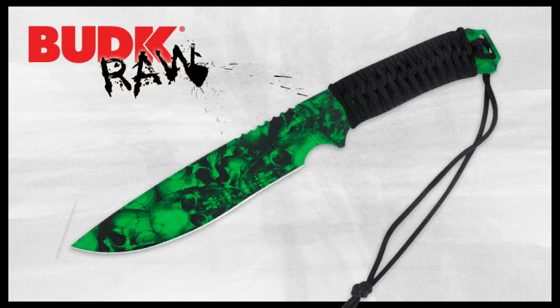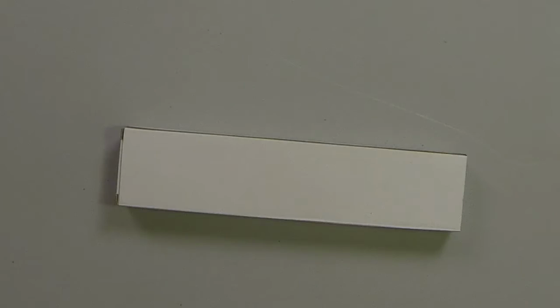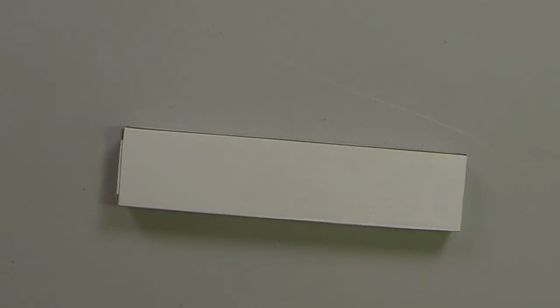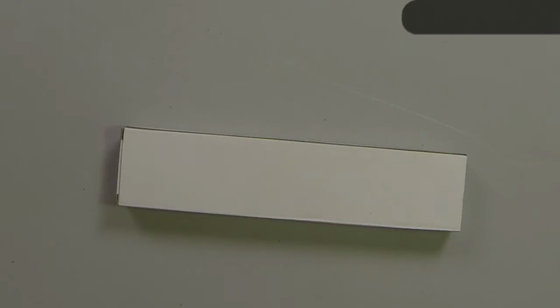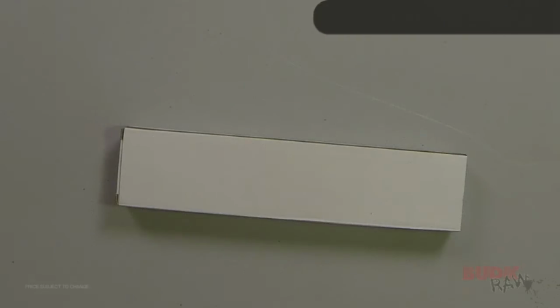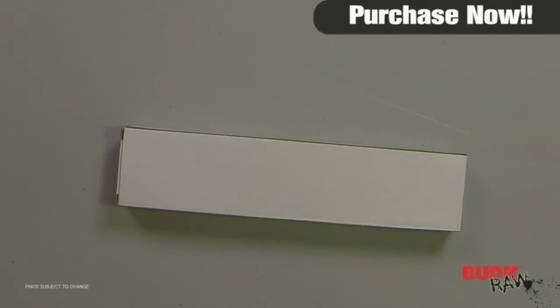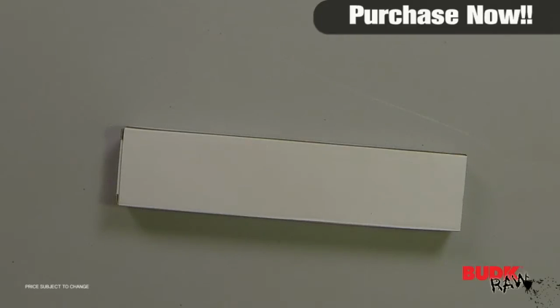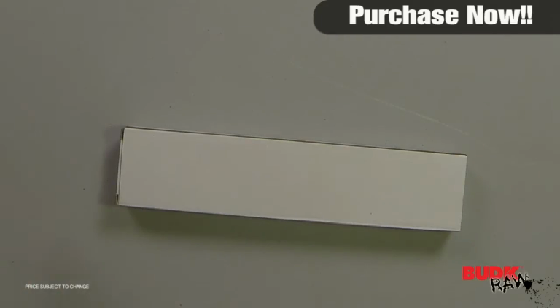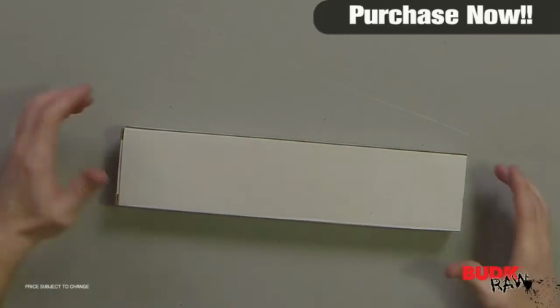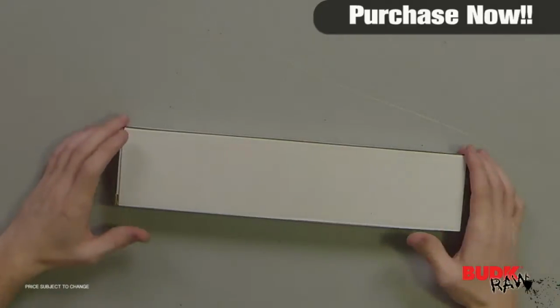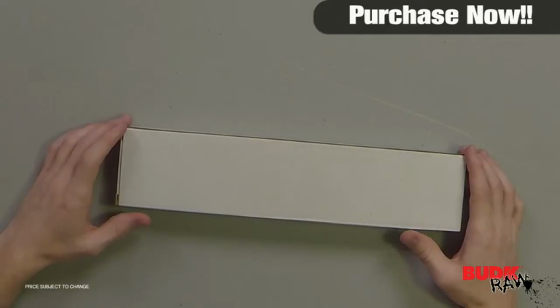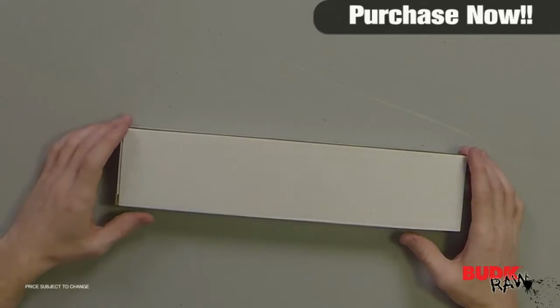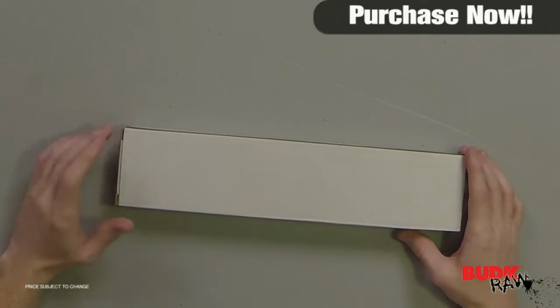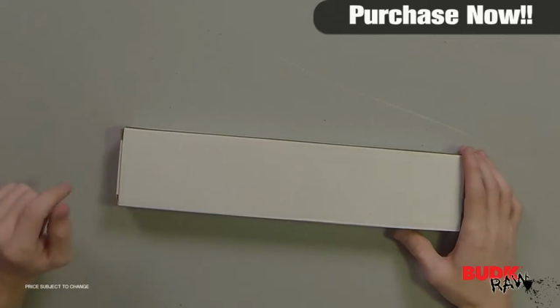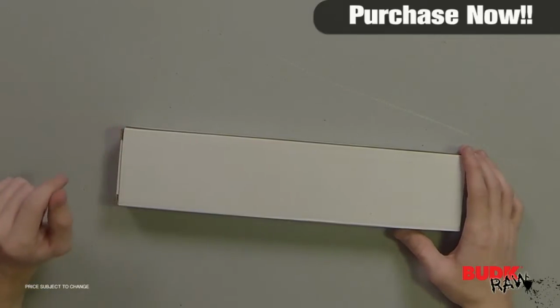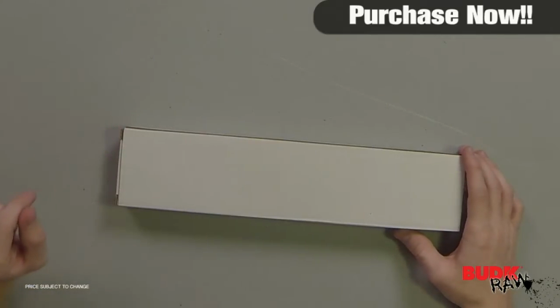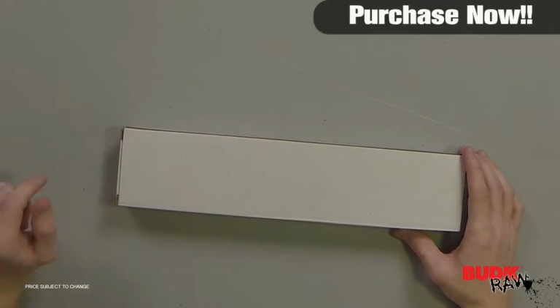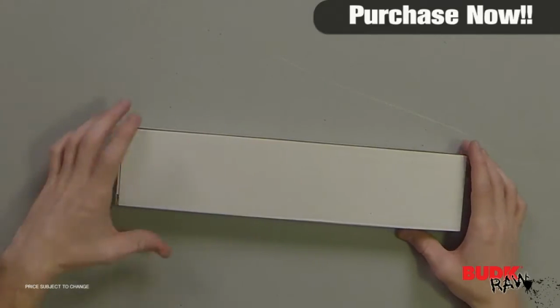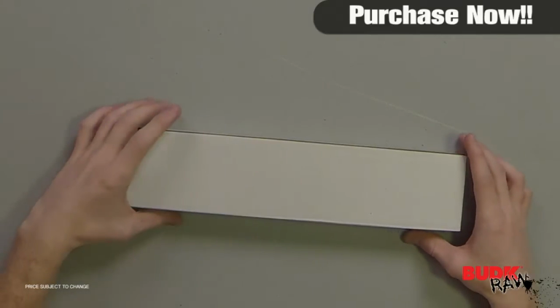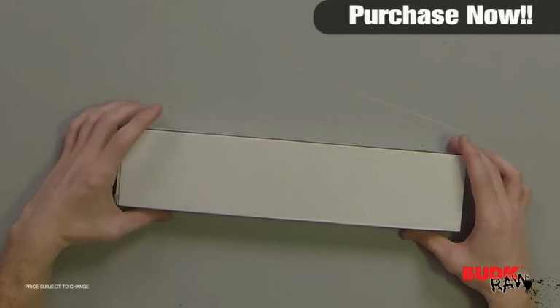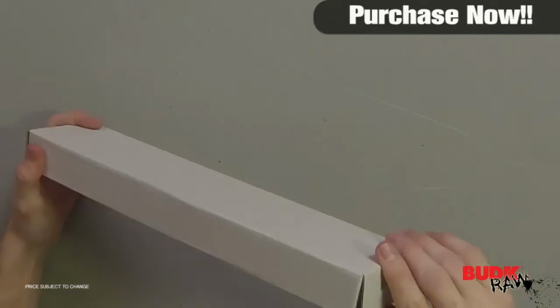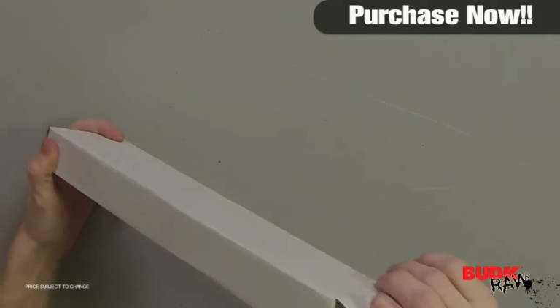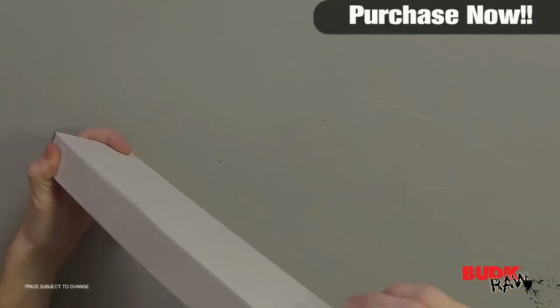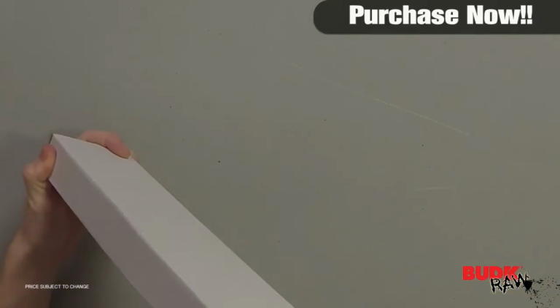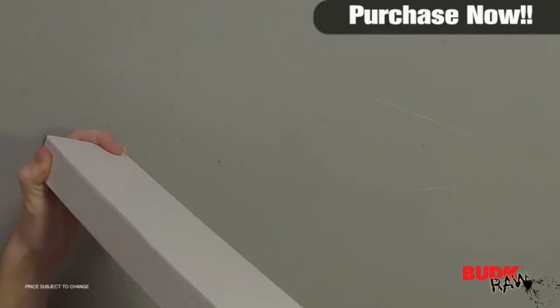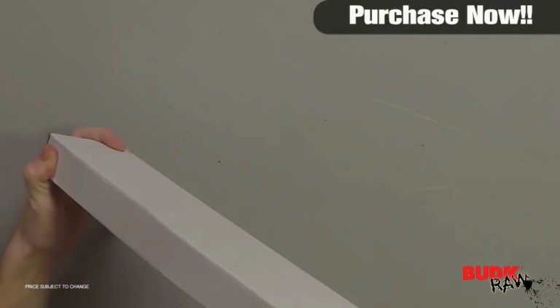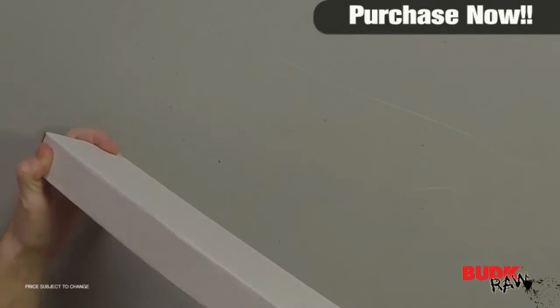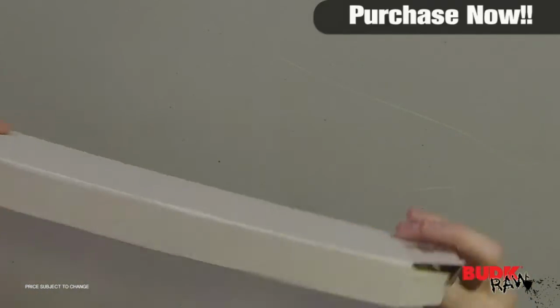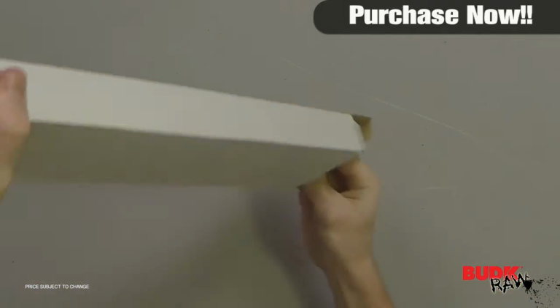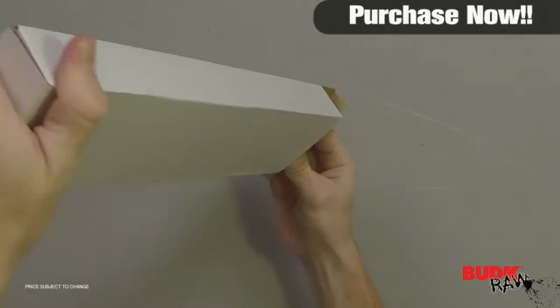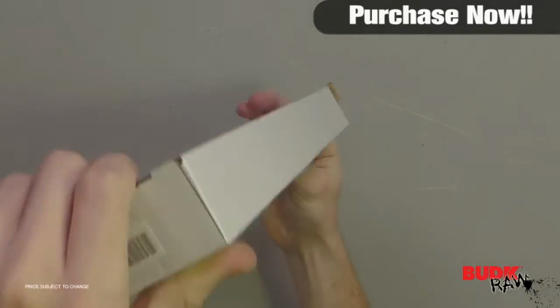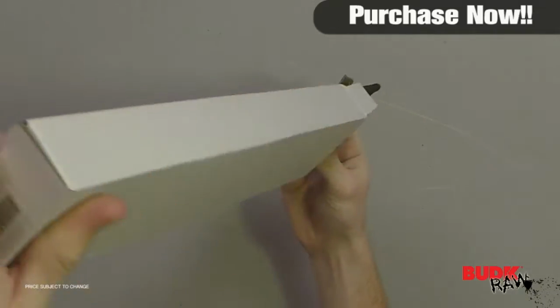Hi, I'm Doug Marchant and thanks for watching. Here we have the Undead Skull Hunter Knife, retailing for $16 but on sale for $9.99.